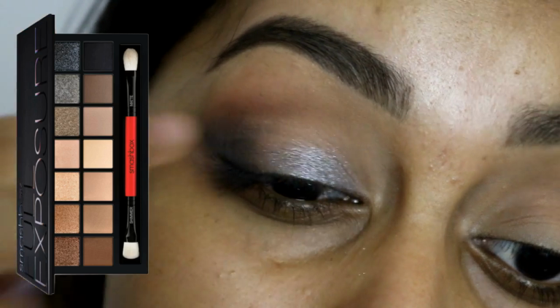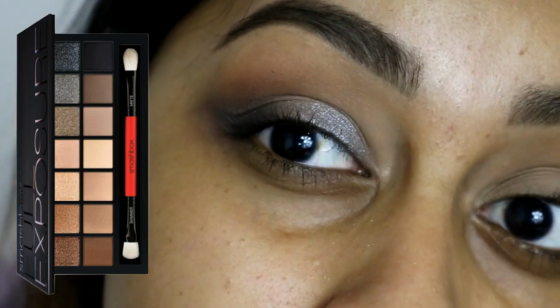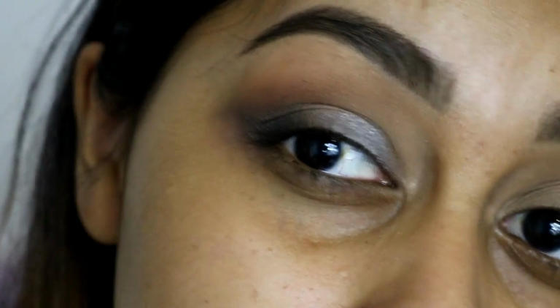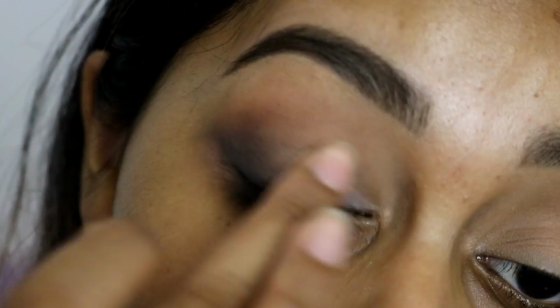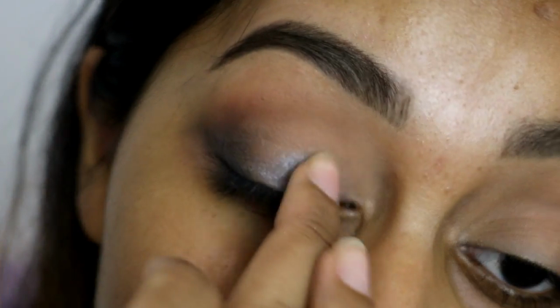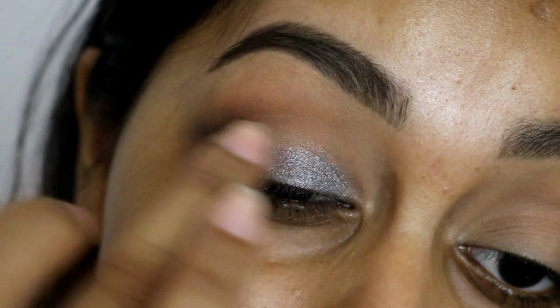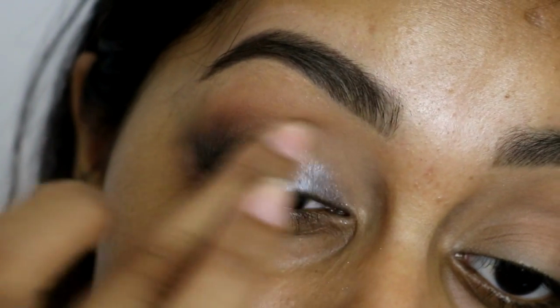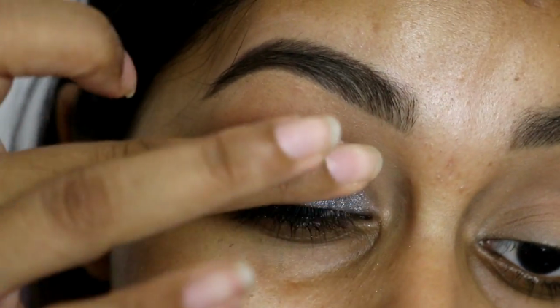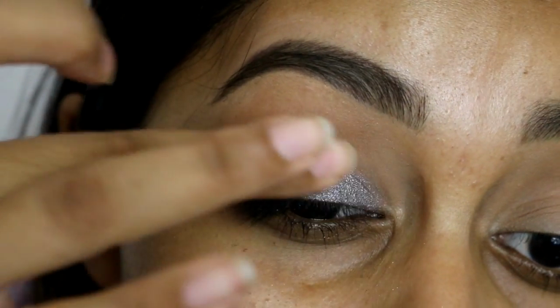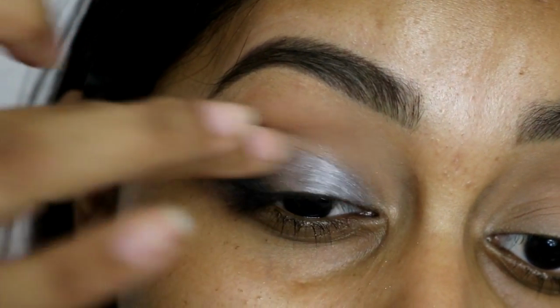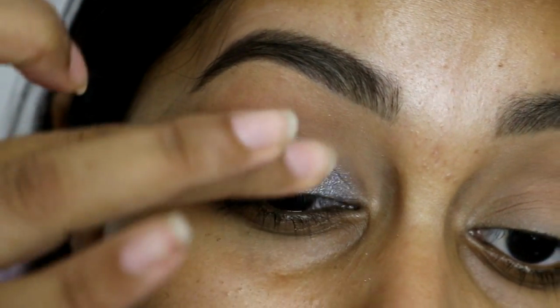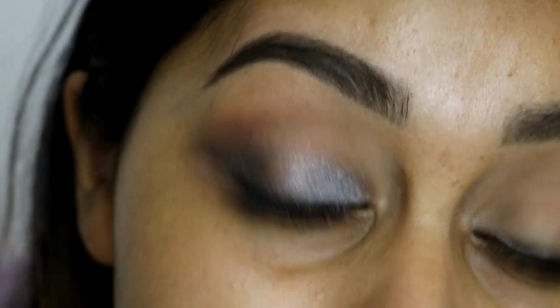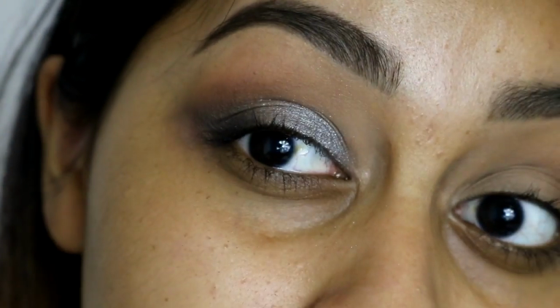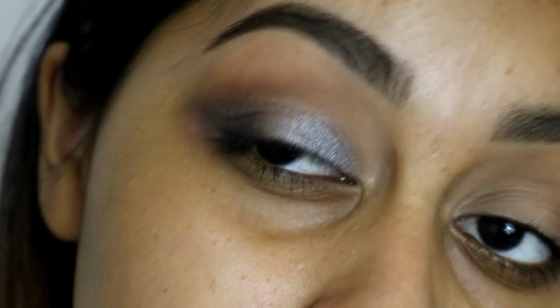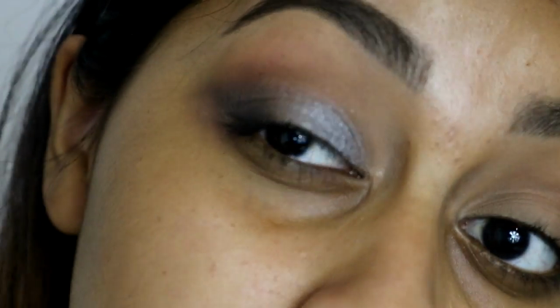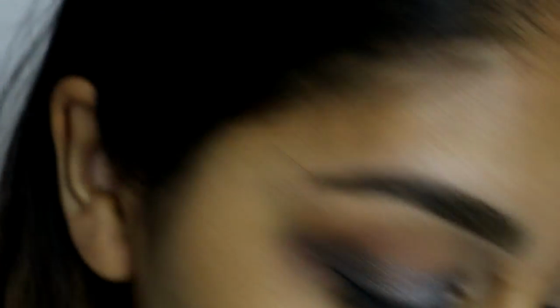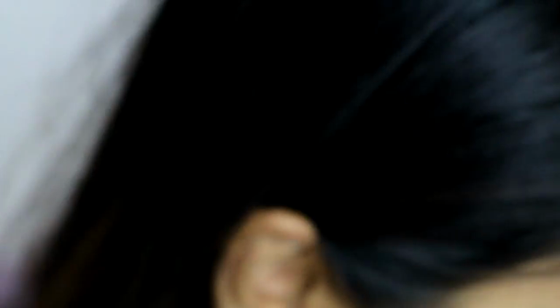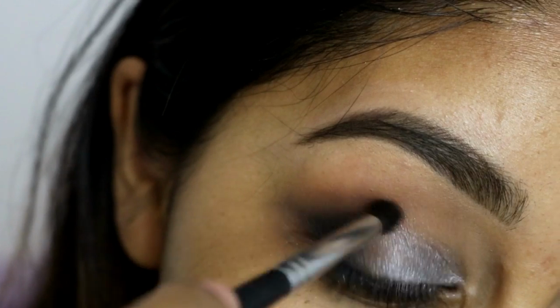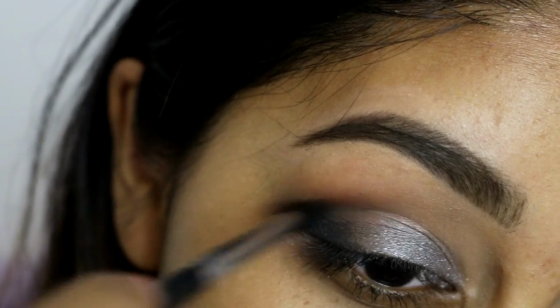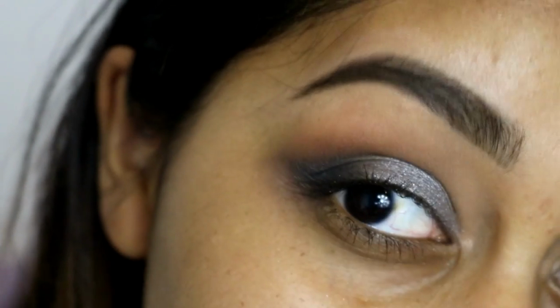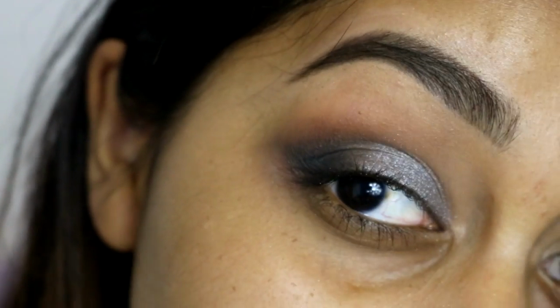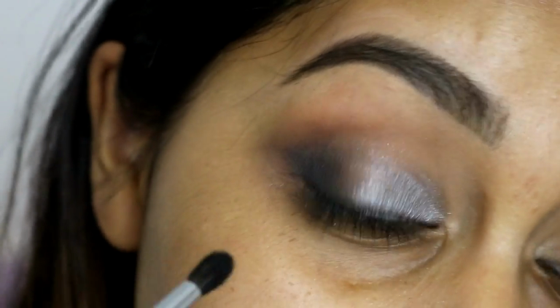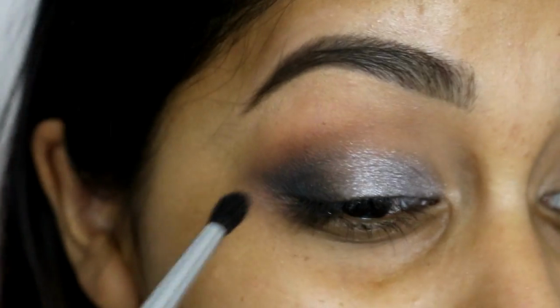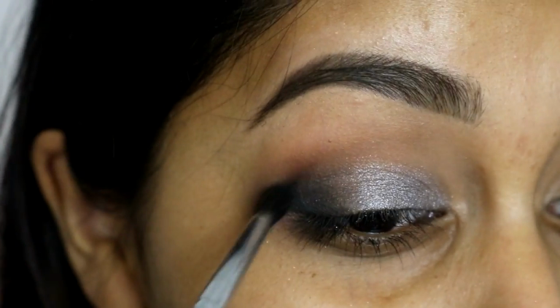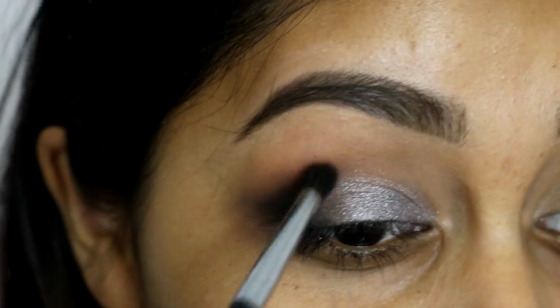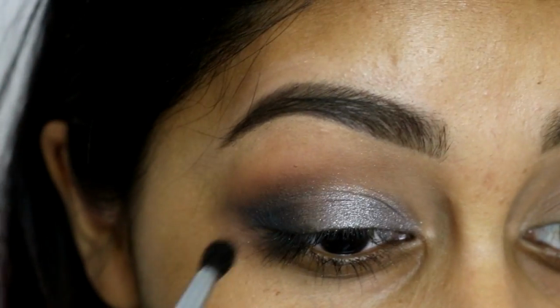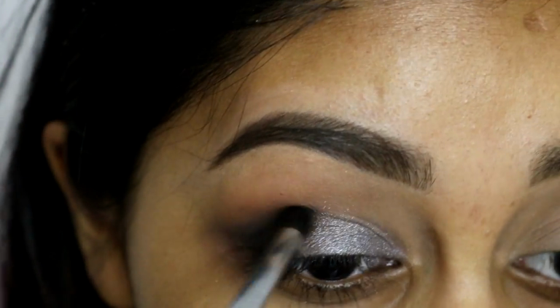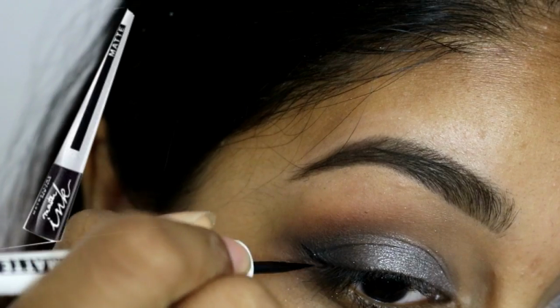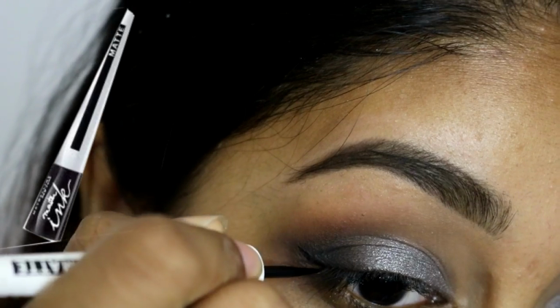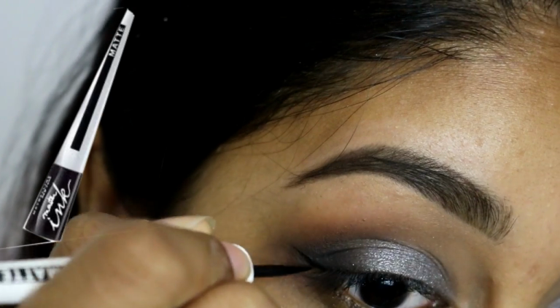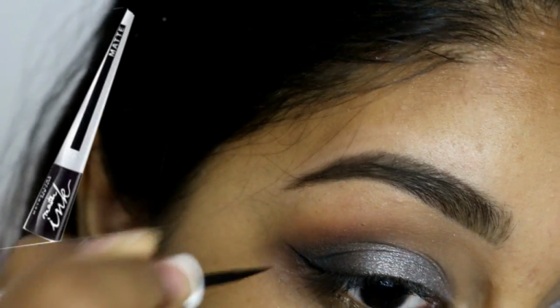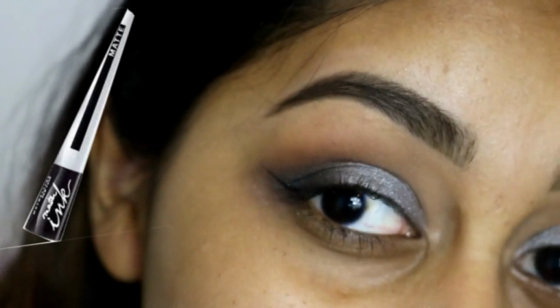Then I took the Gunmetal, a kind of silvery shade in the Smashbox Palette, and packed that onto my lid, and again I just touched up a bit as well.